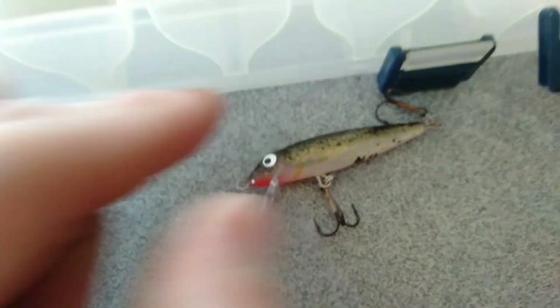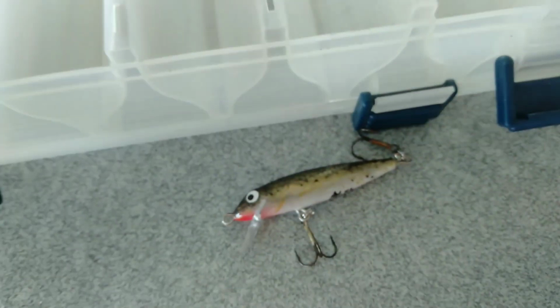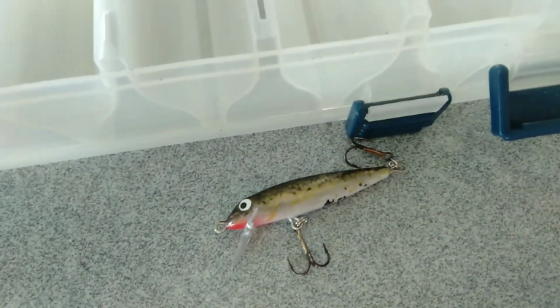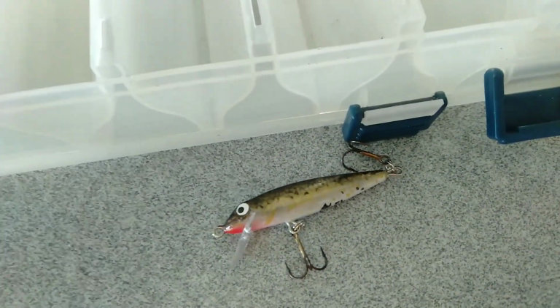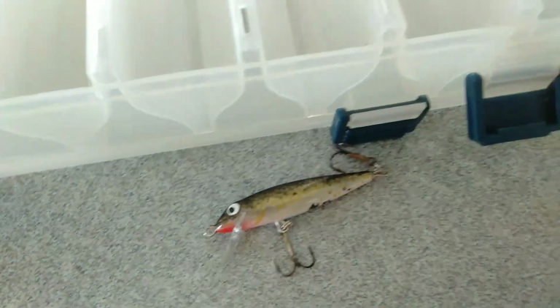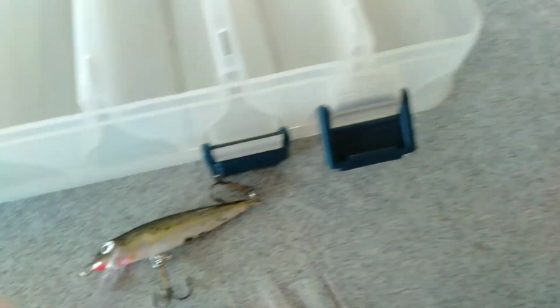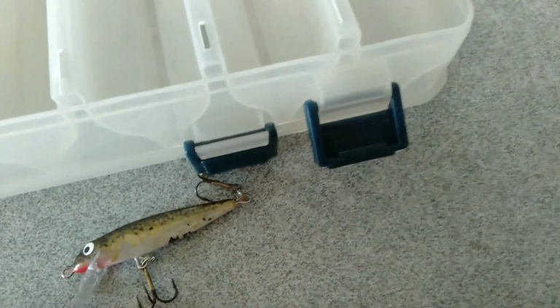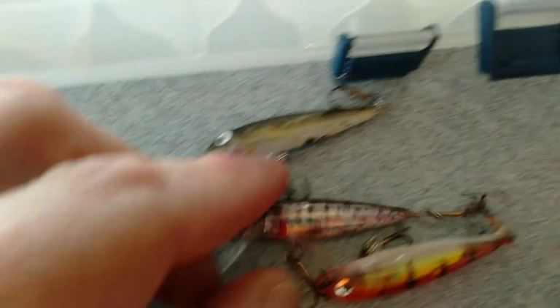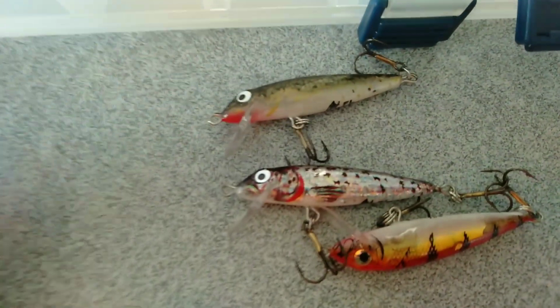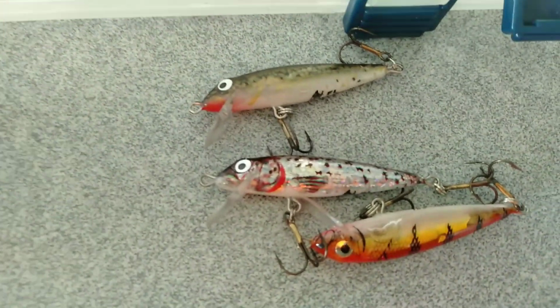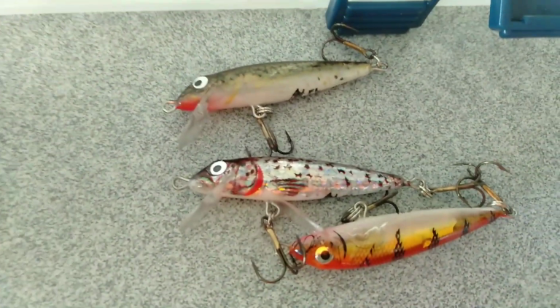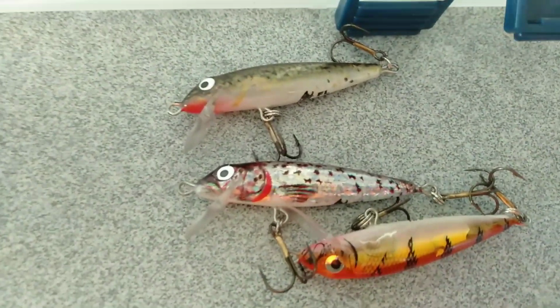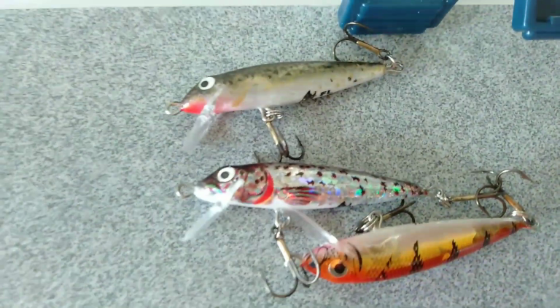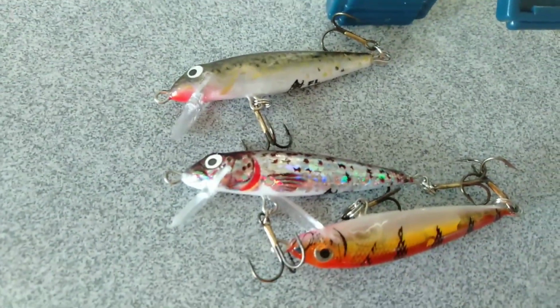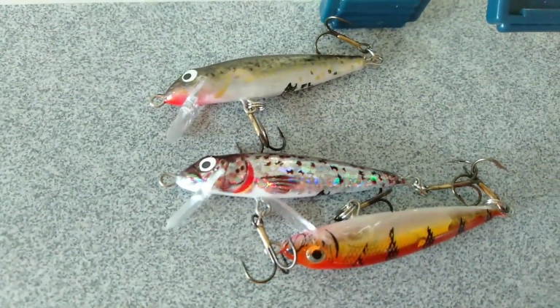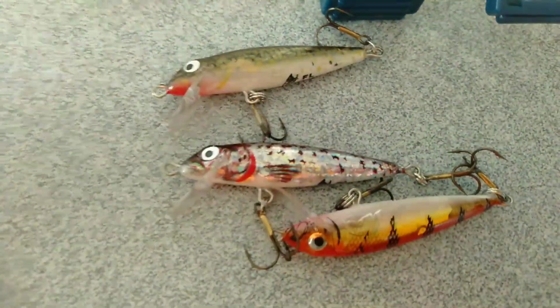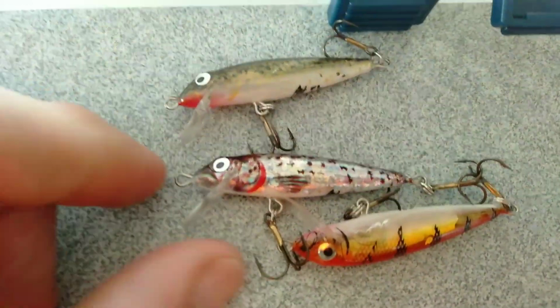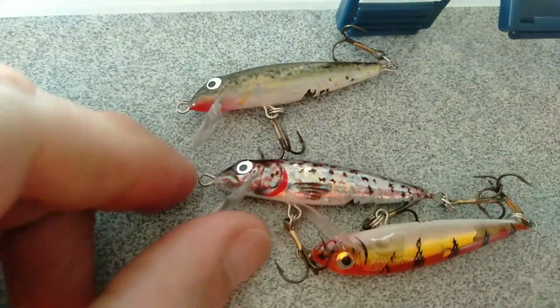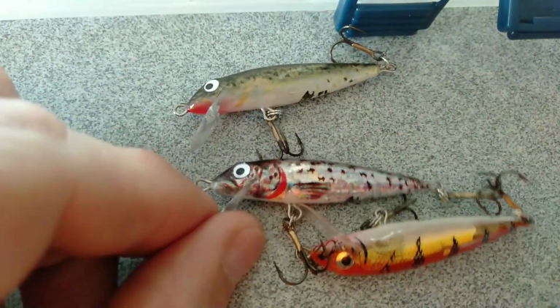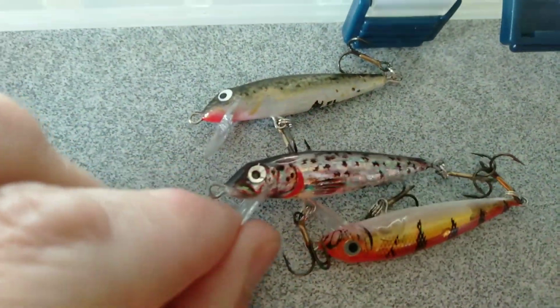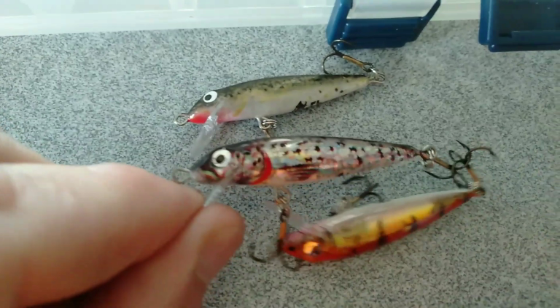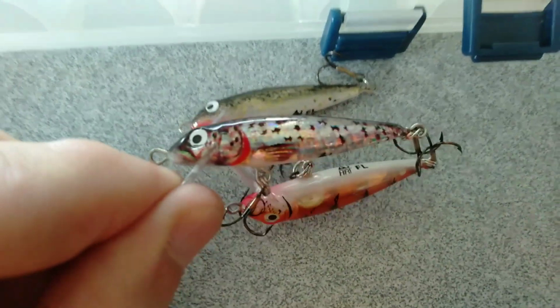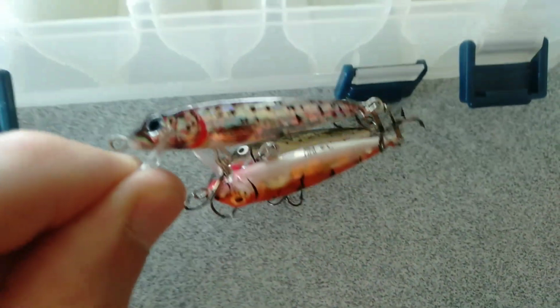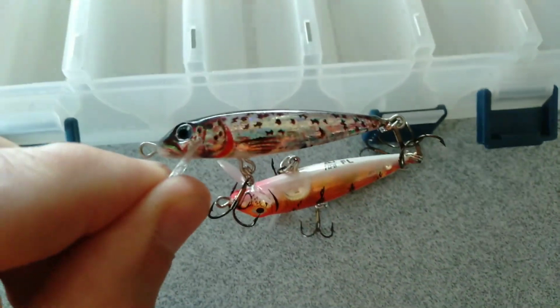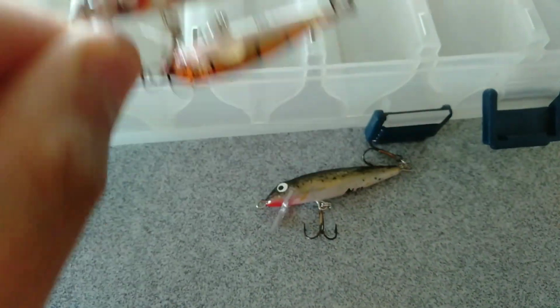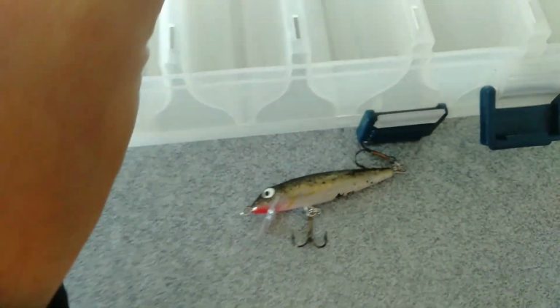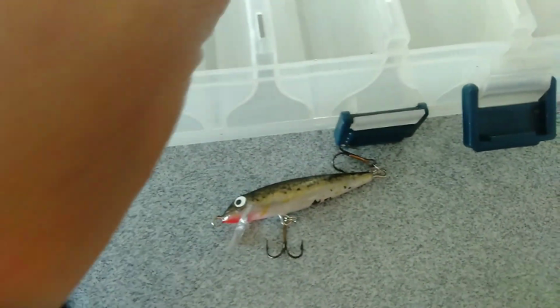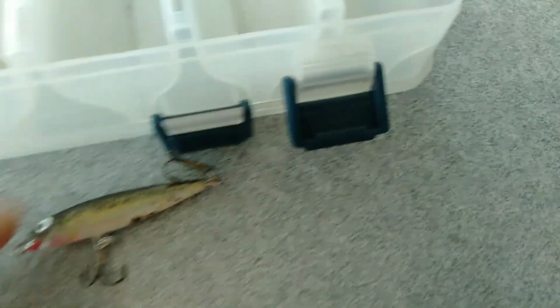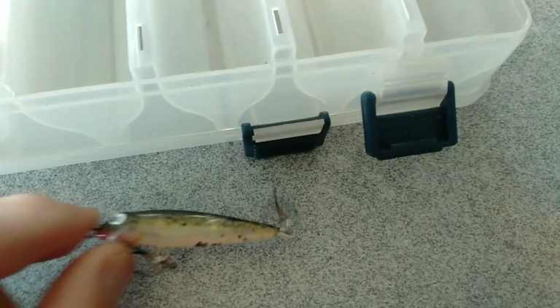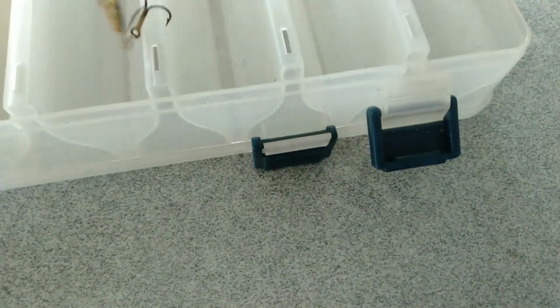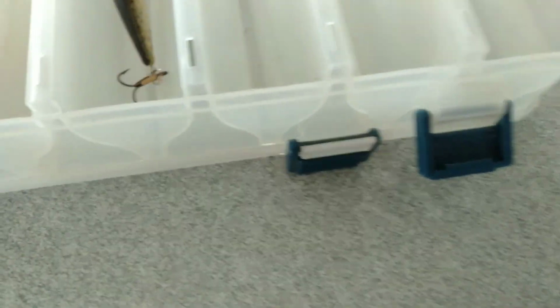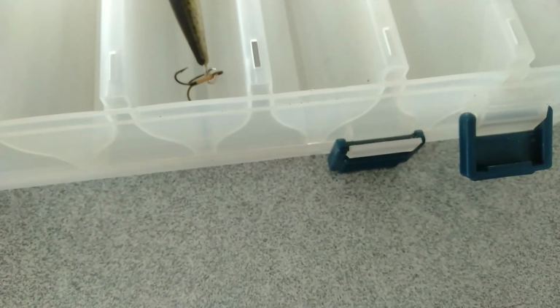These are more of a minnow shape — a five gram lure from HRT, made in Poland, again floating. The color works well in the skinny water and the floating action is really good.